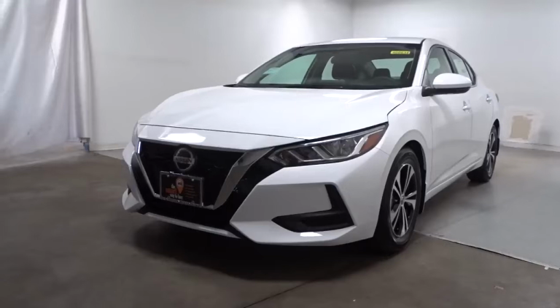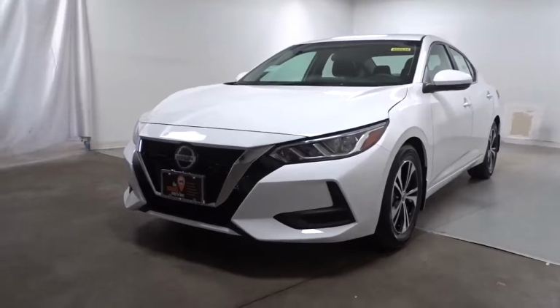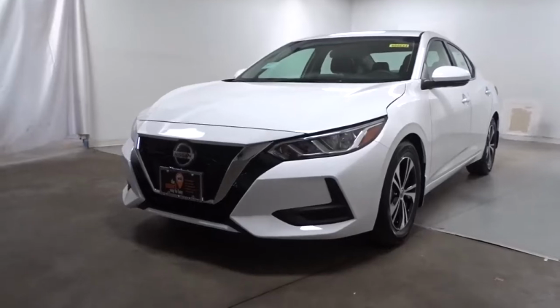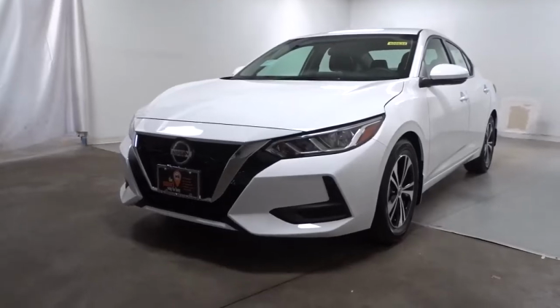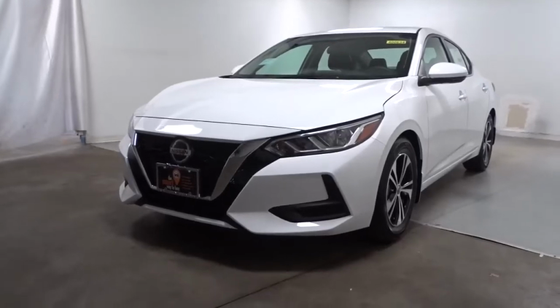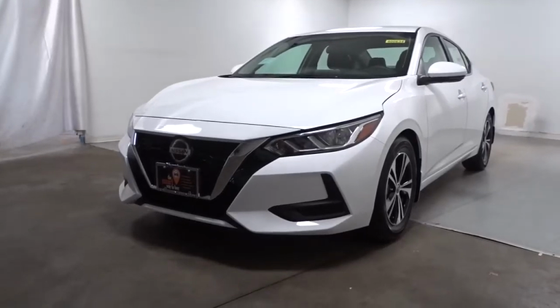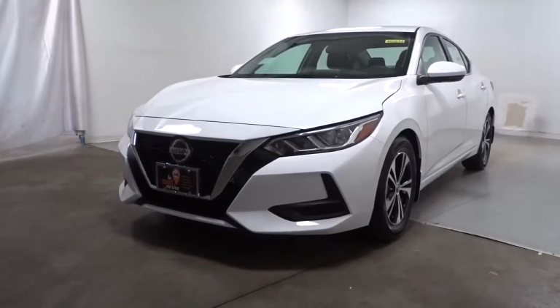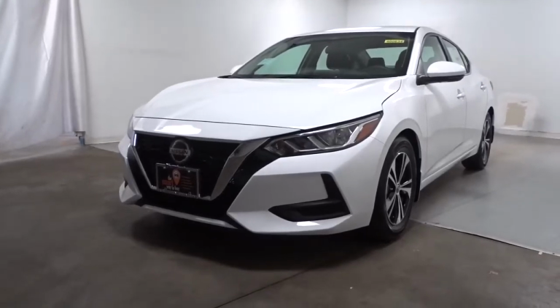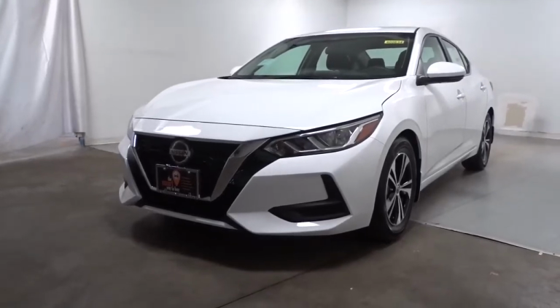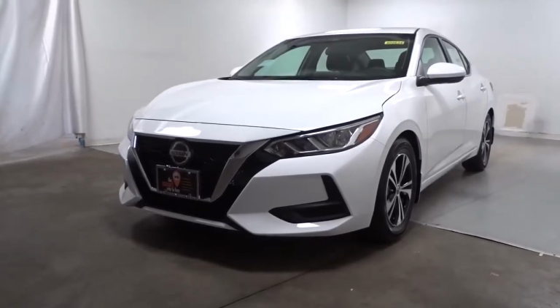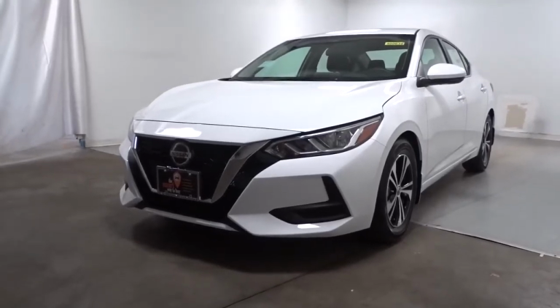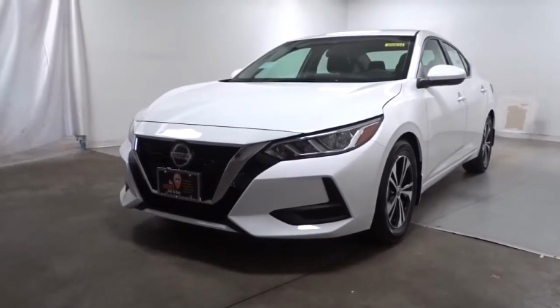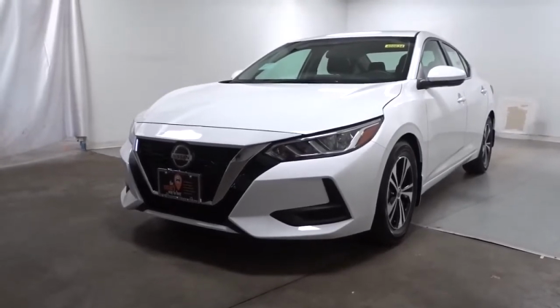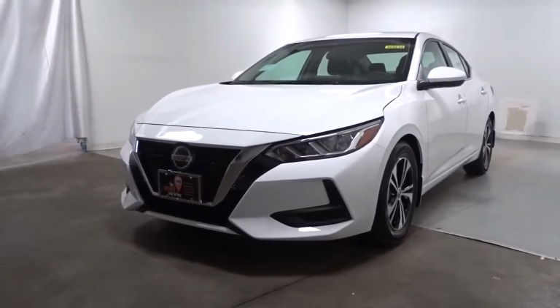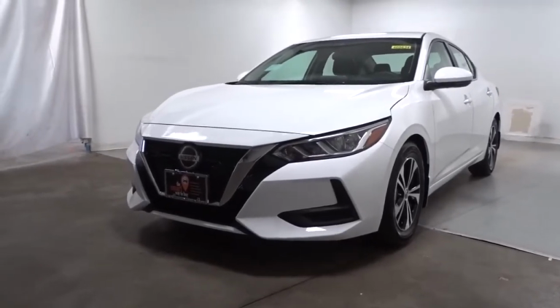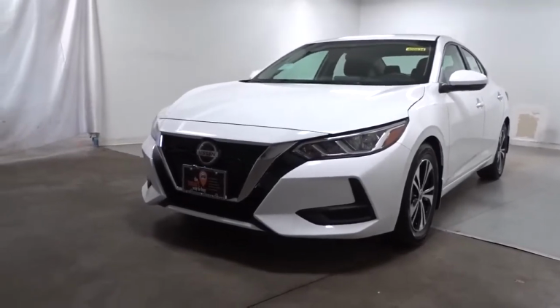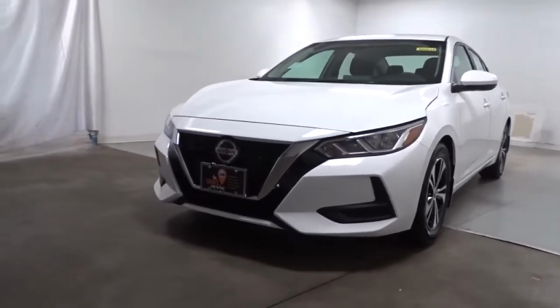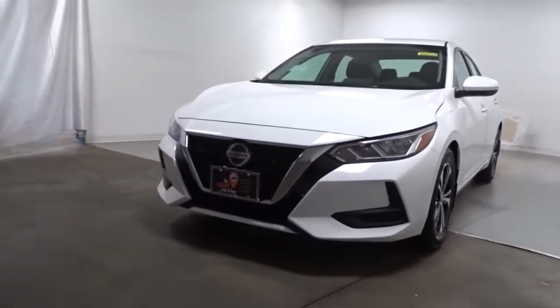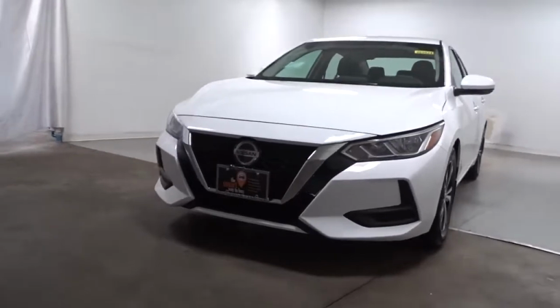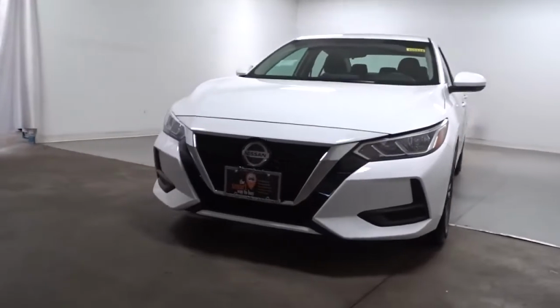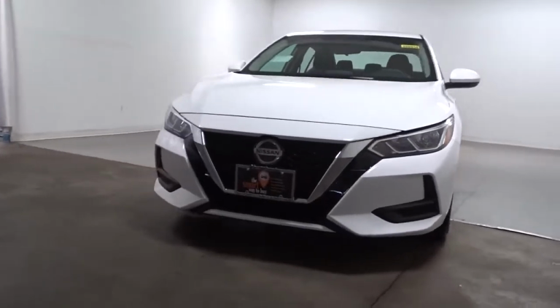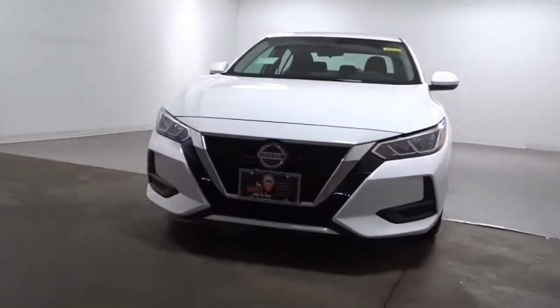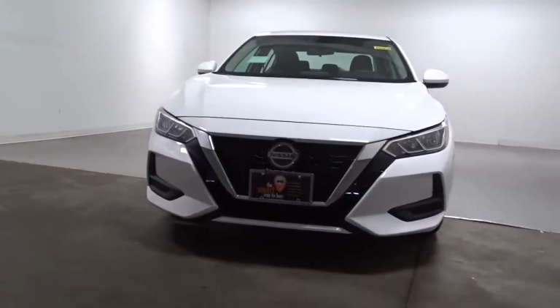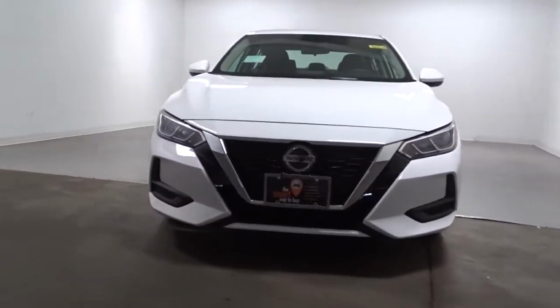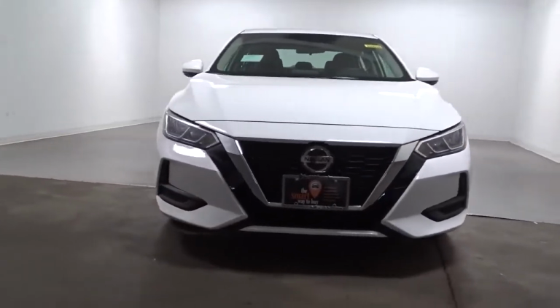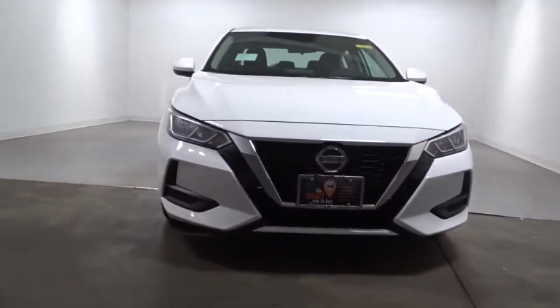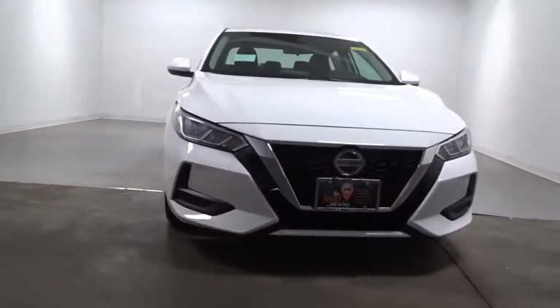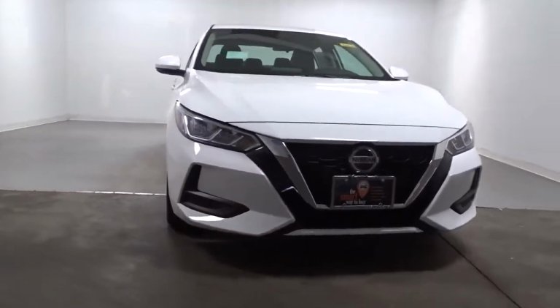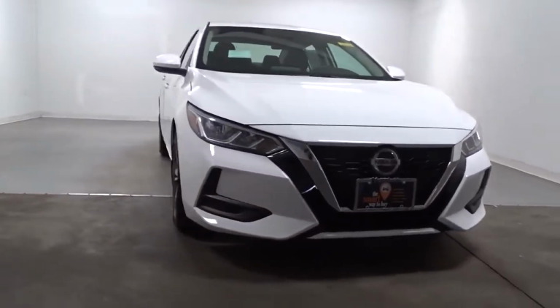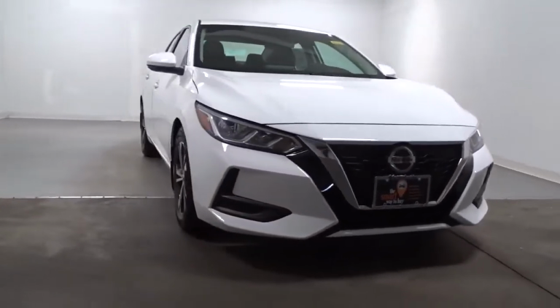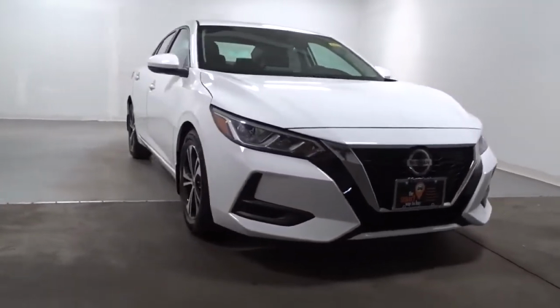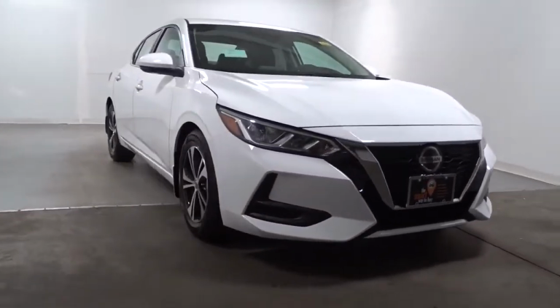You're gonna love the 2022 Nissan Sentra. Comfort, convenience, safety, and fun are all yours in the sleek and spirited Sentra.